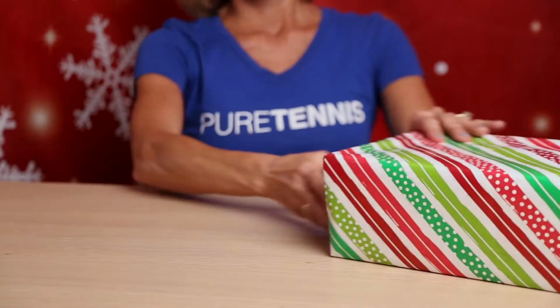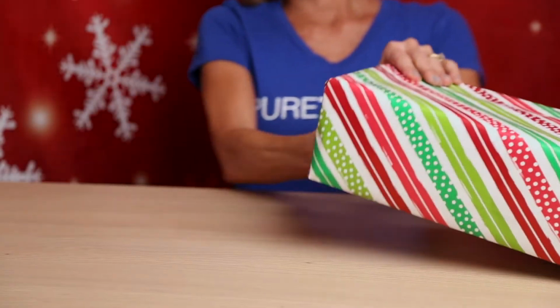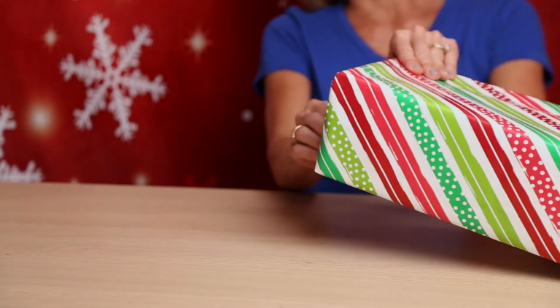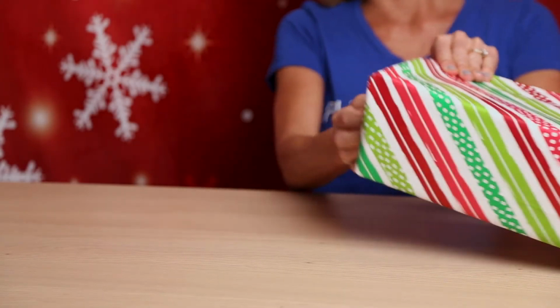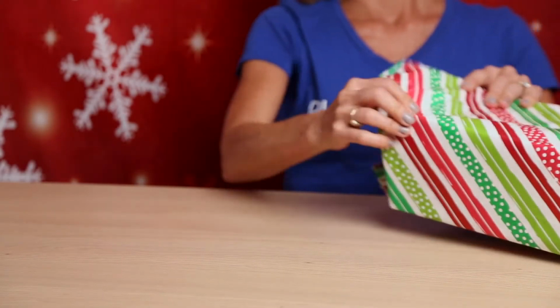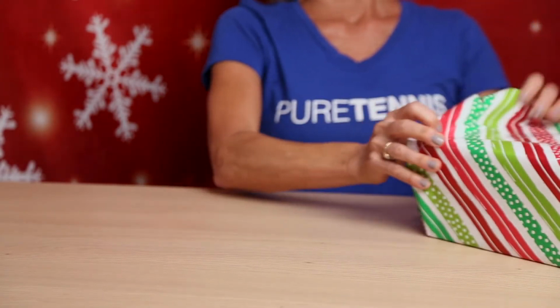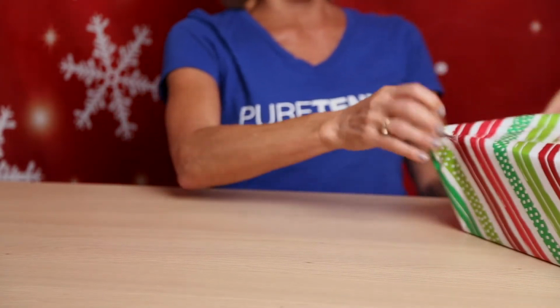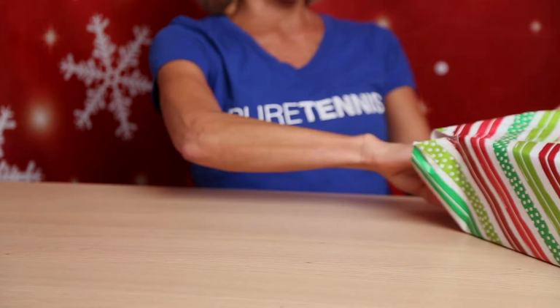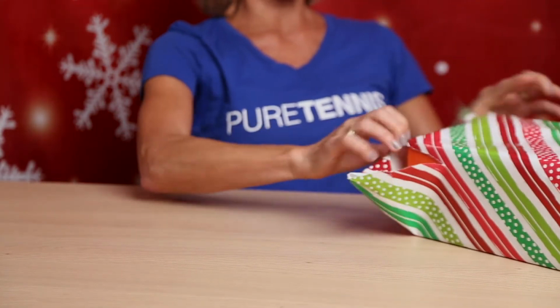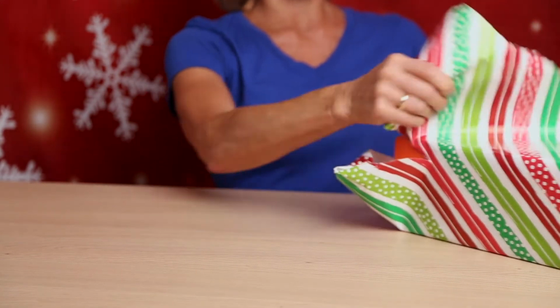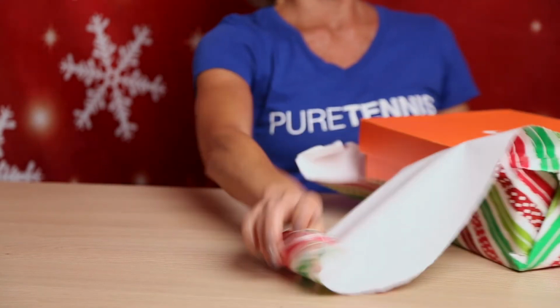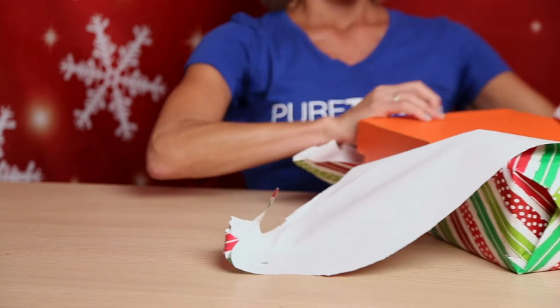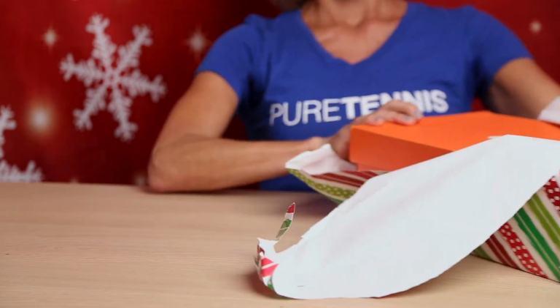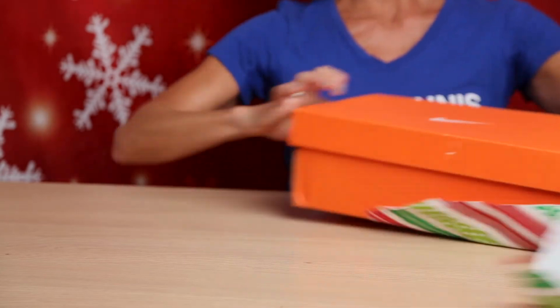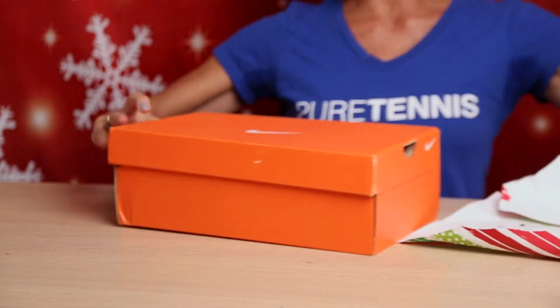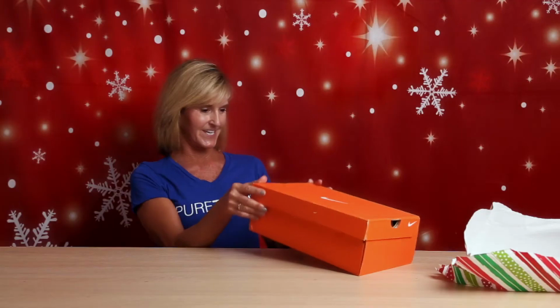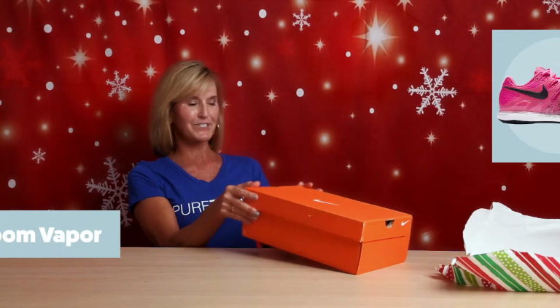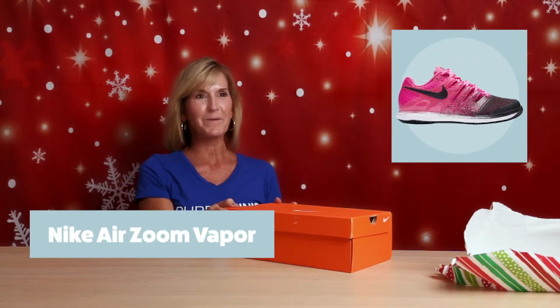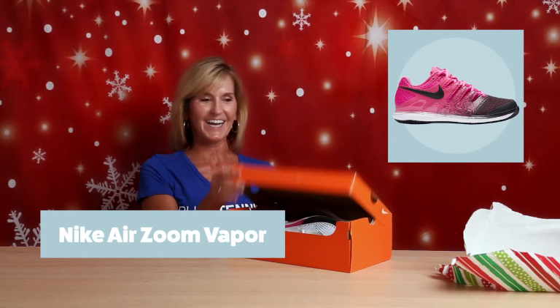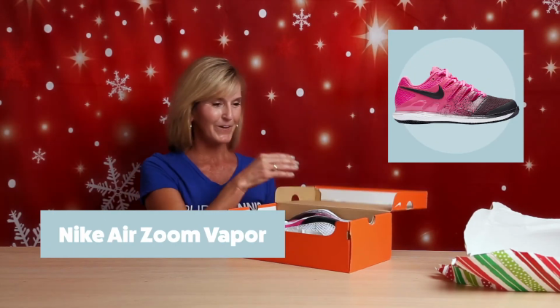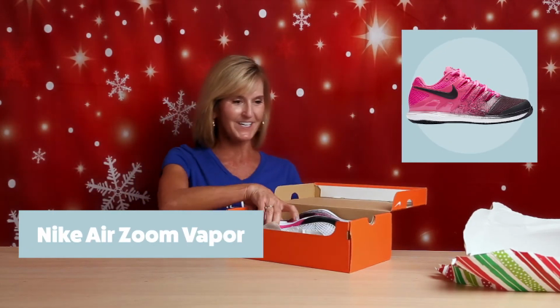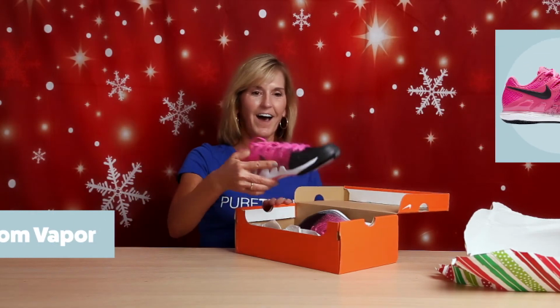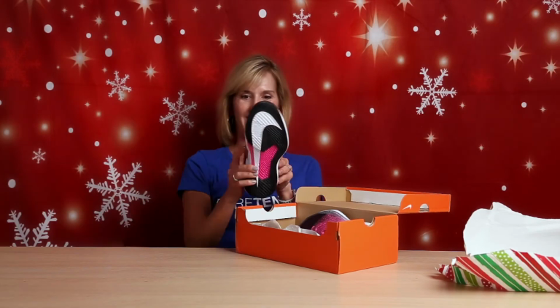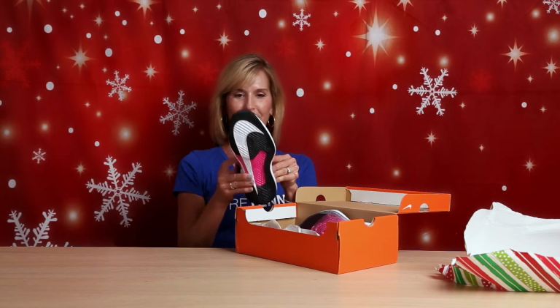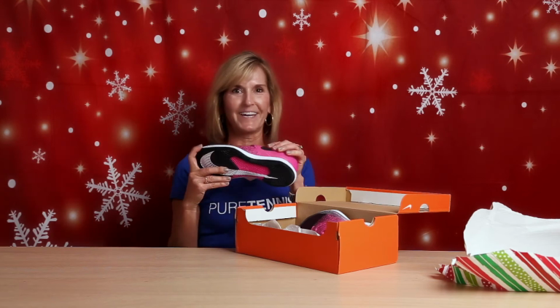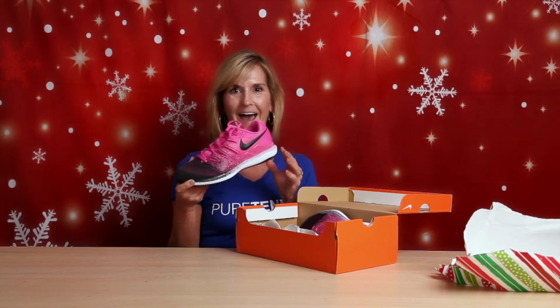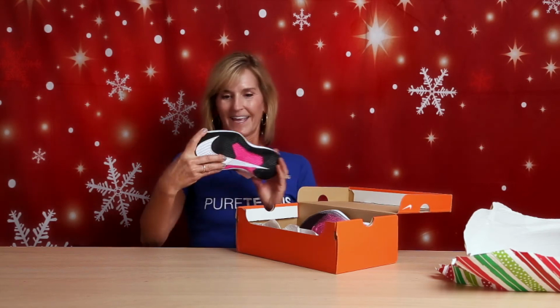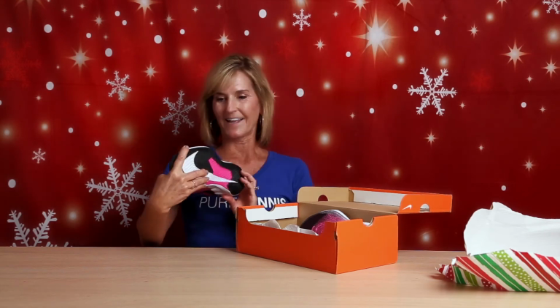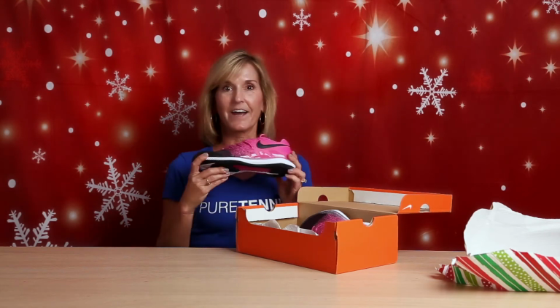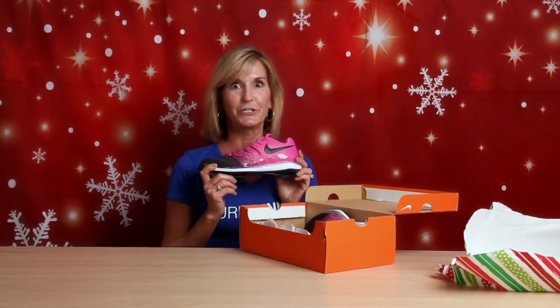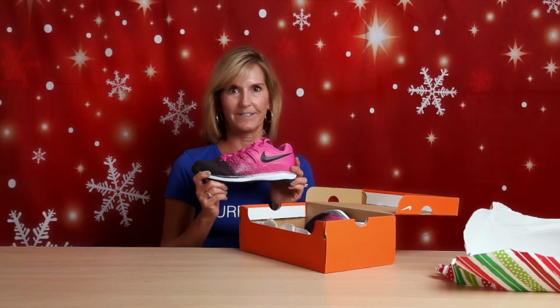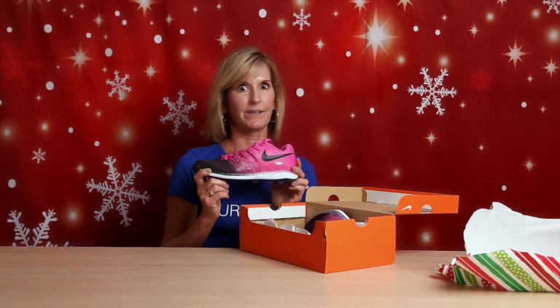What do we have here? A pair of Nike shoes — the Air Zoom Vapor X. These are hot! Hot pink and black. And I love Nike's cushioning. It's the best.